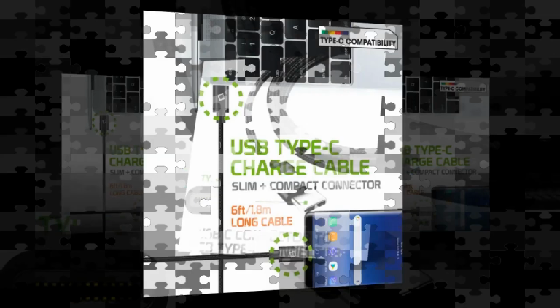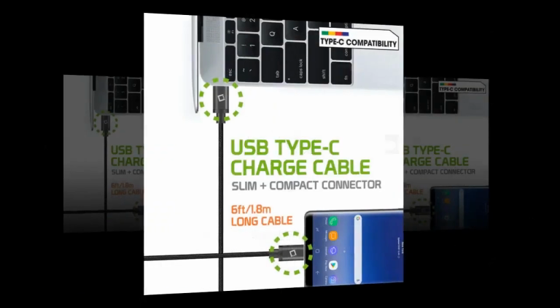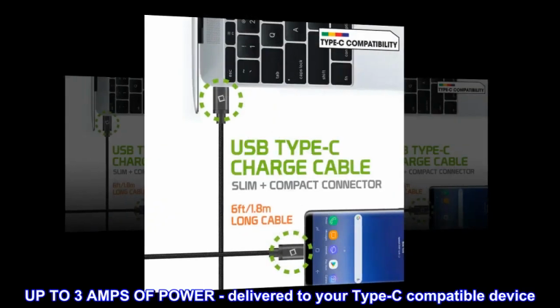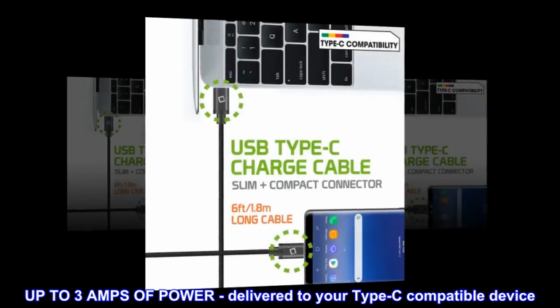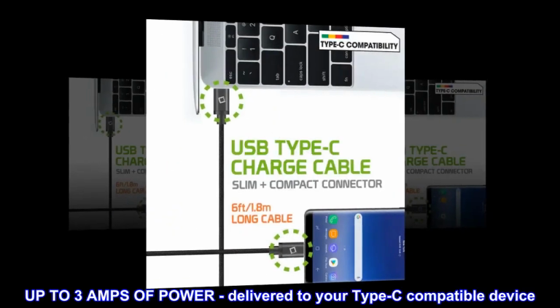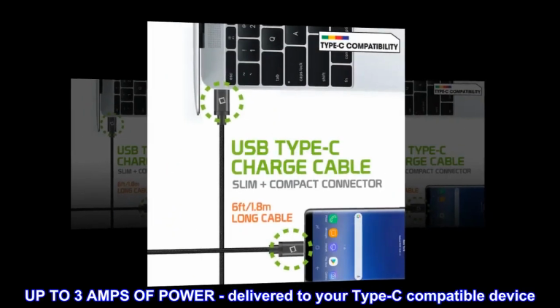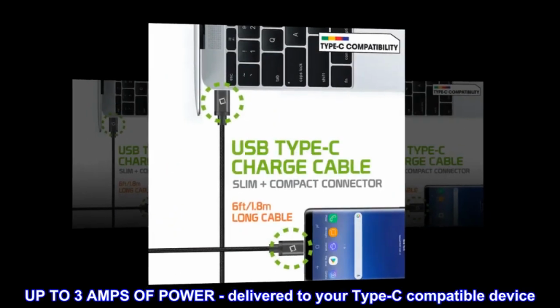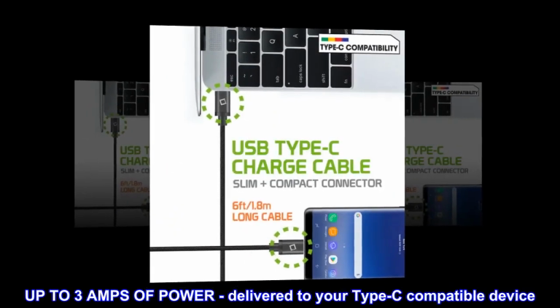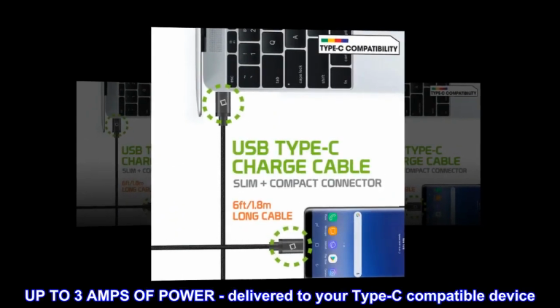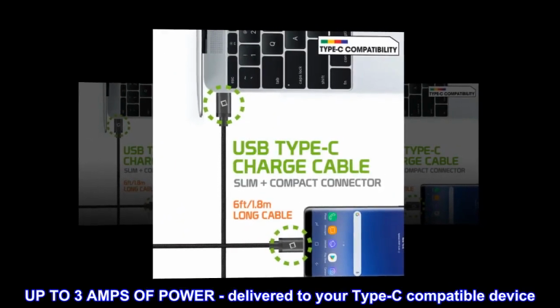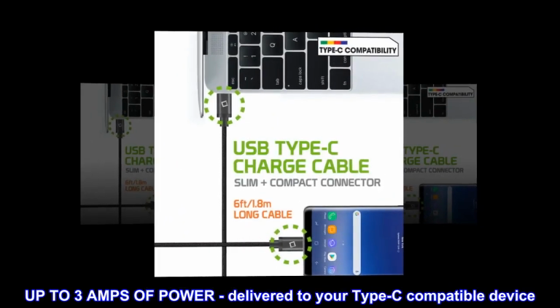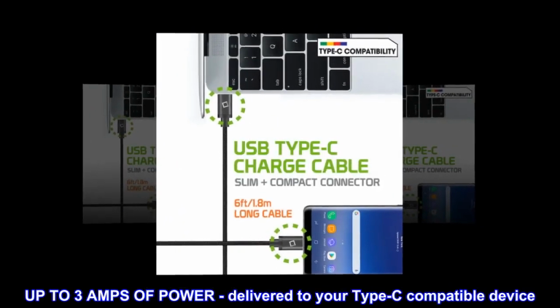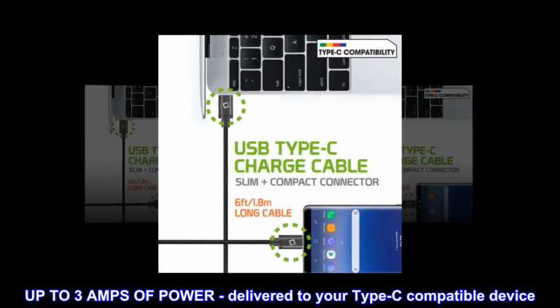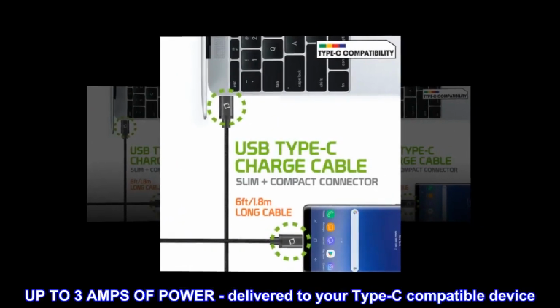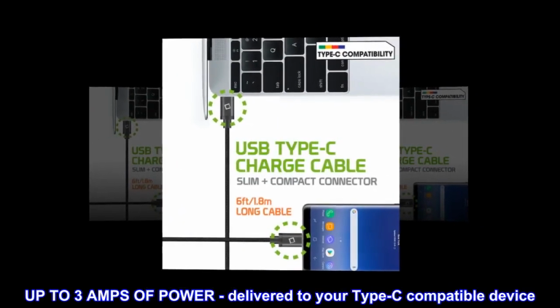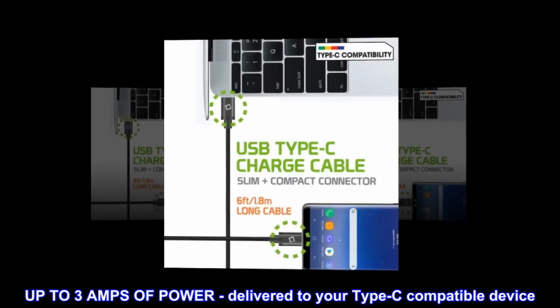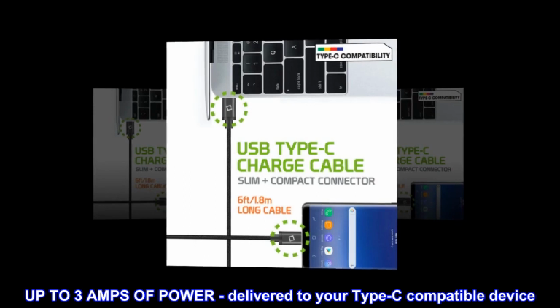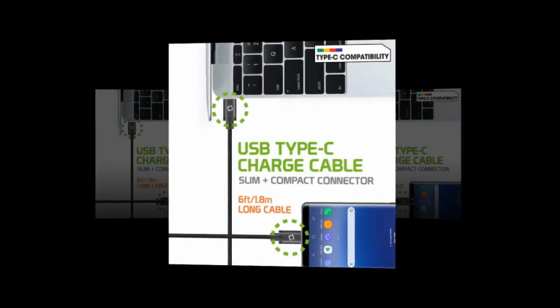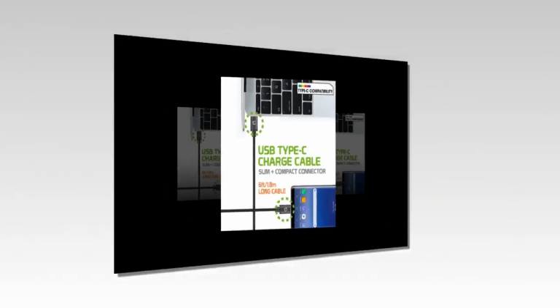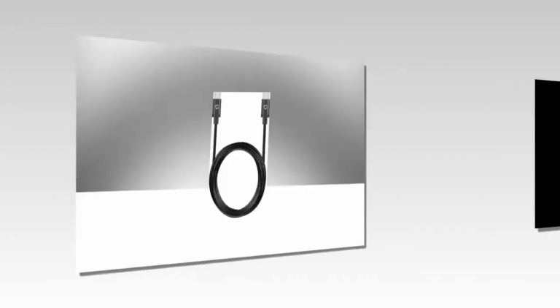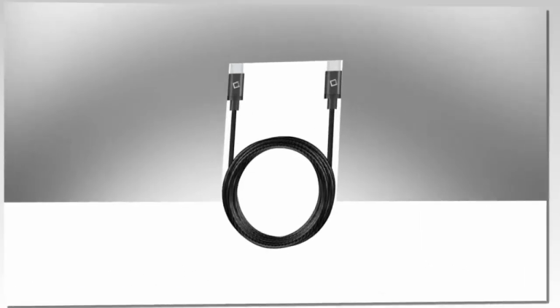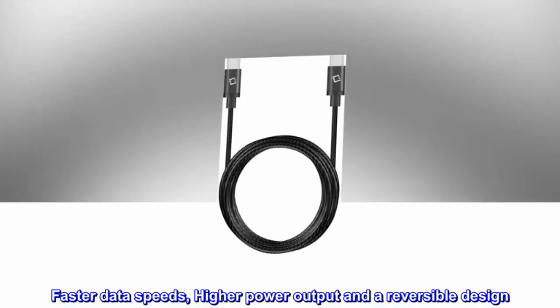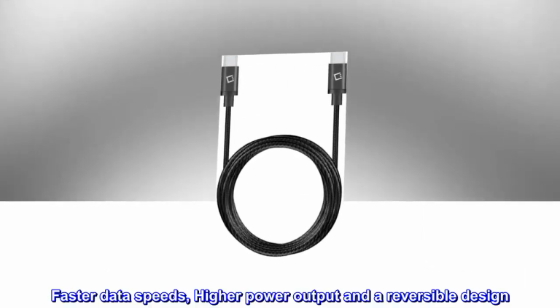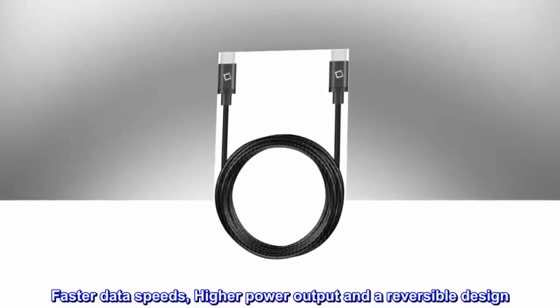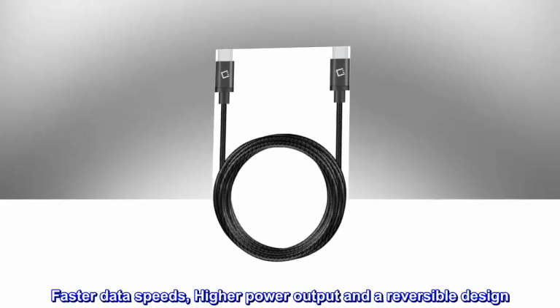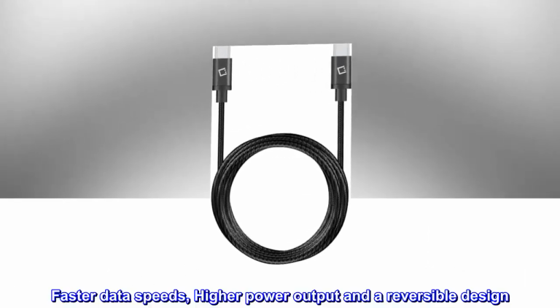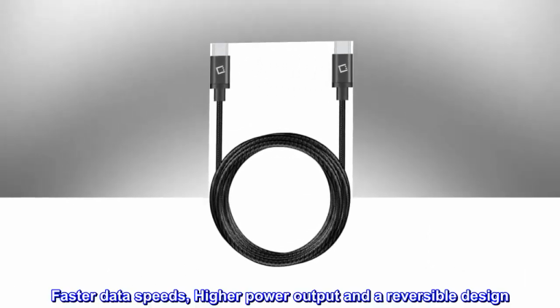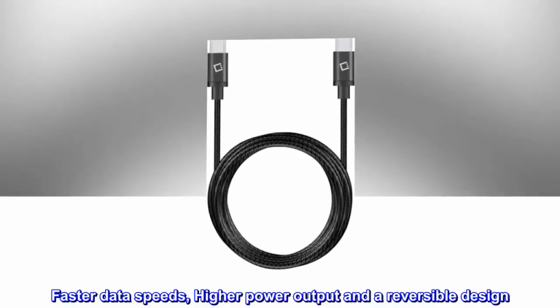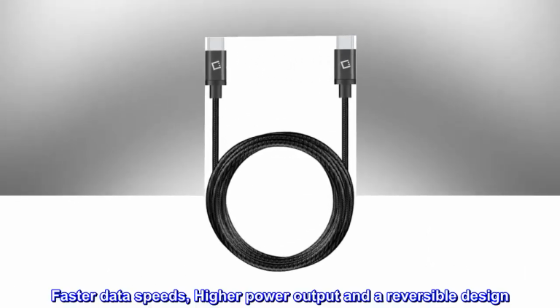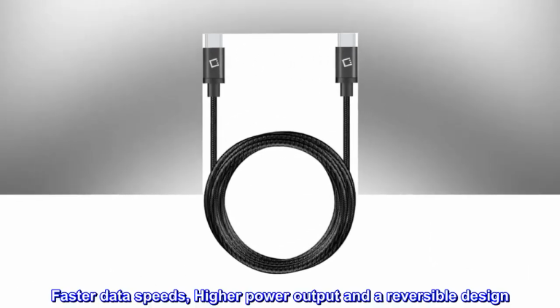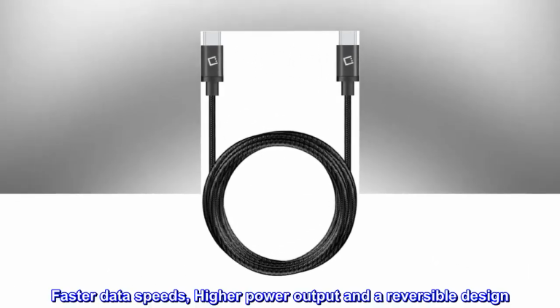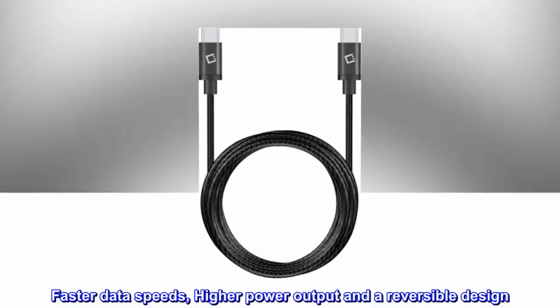Up to 3 amps of power delivered to your Type-C compatible device. Faster data speeds, higher power output, and a reversible design.